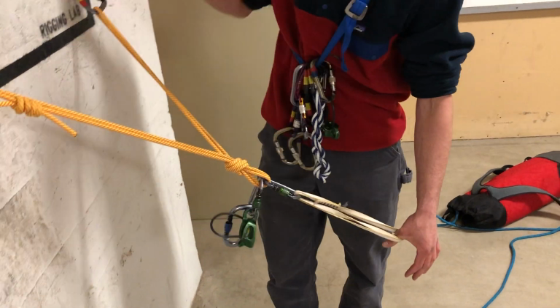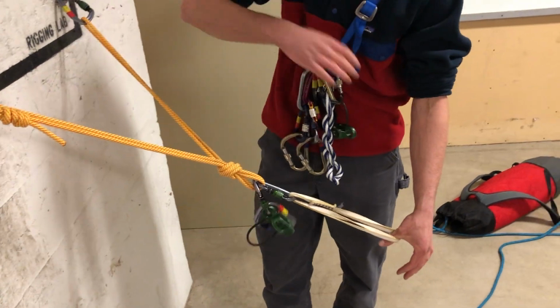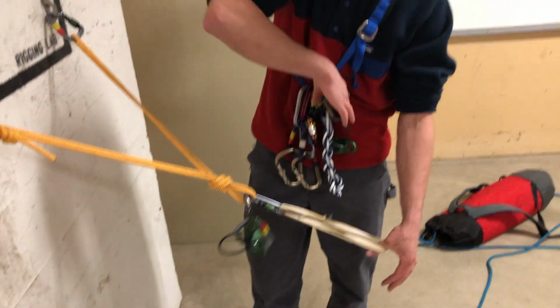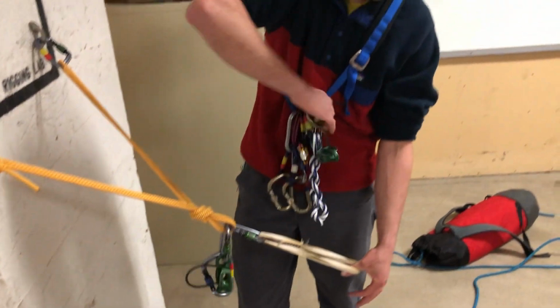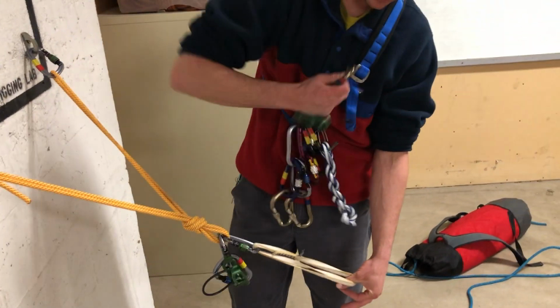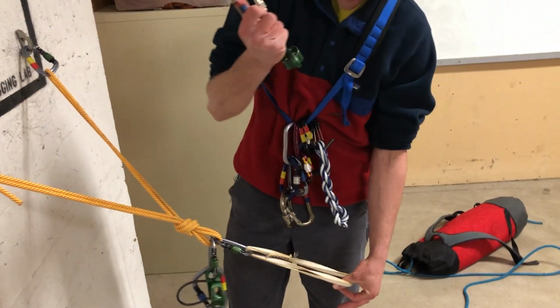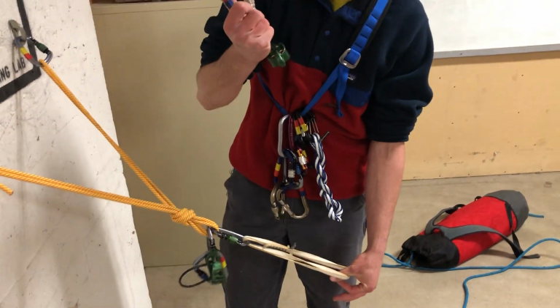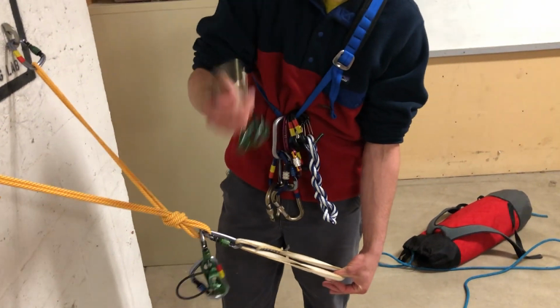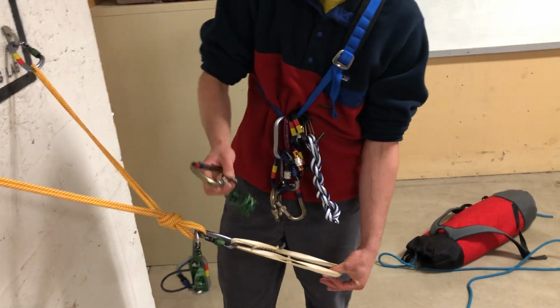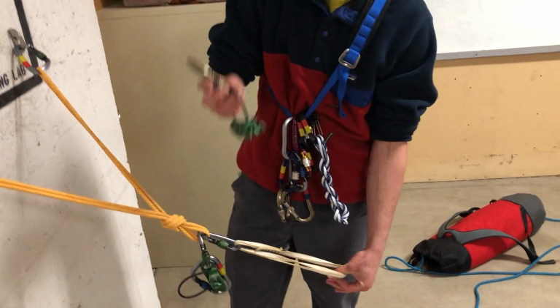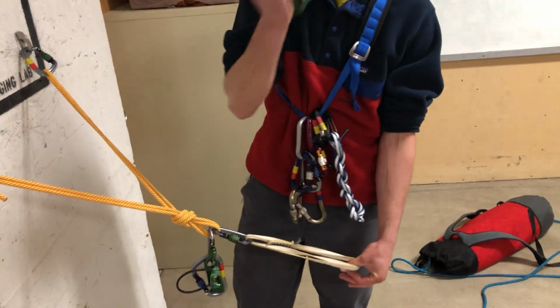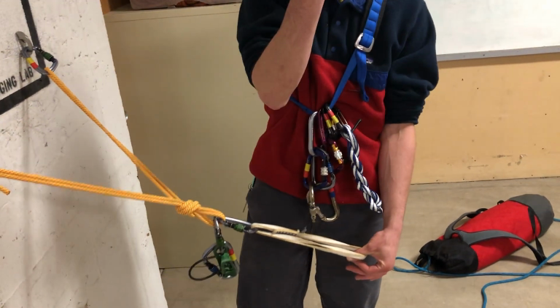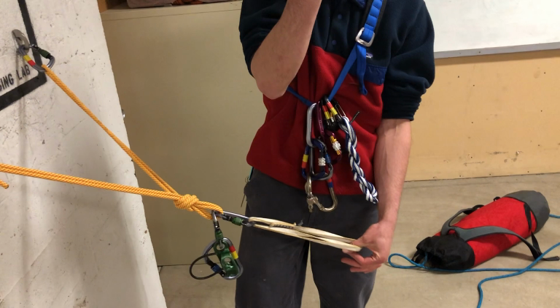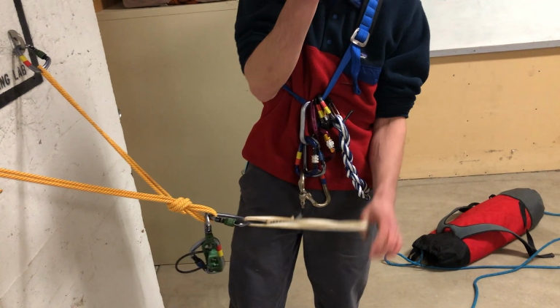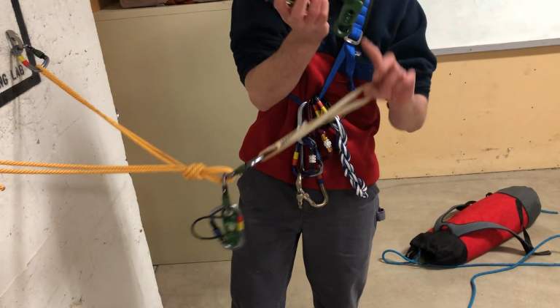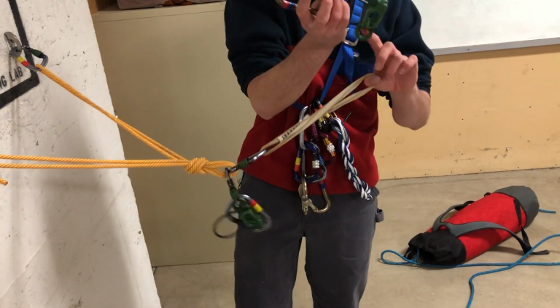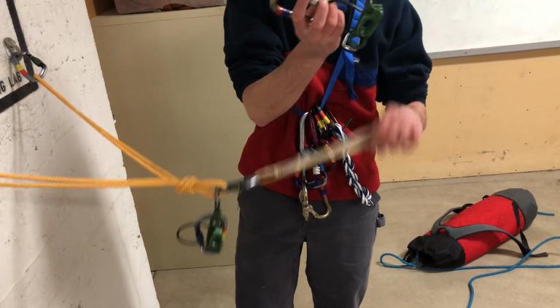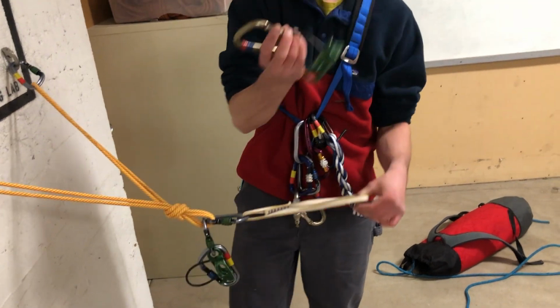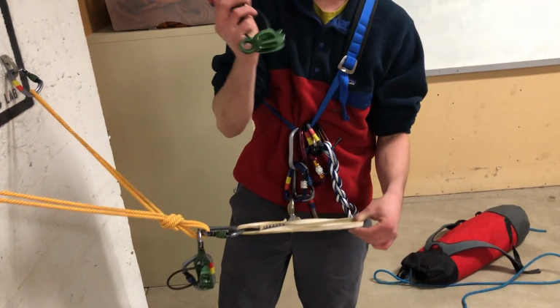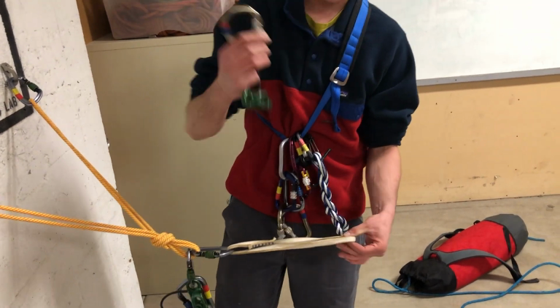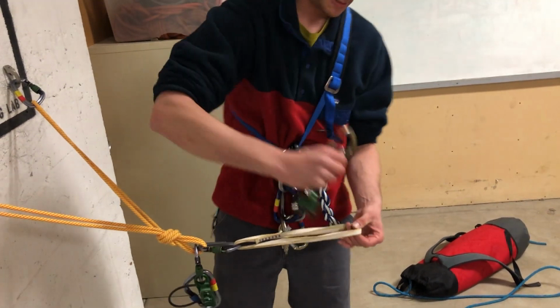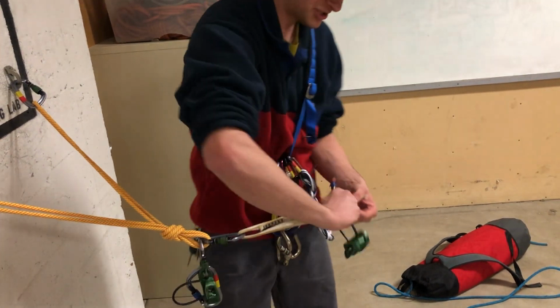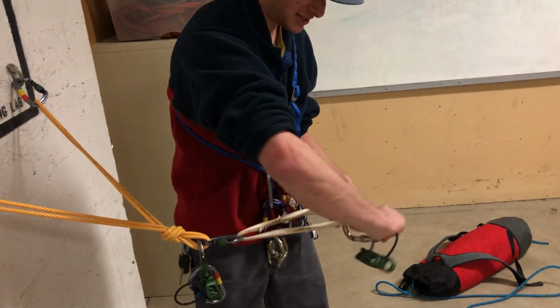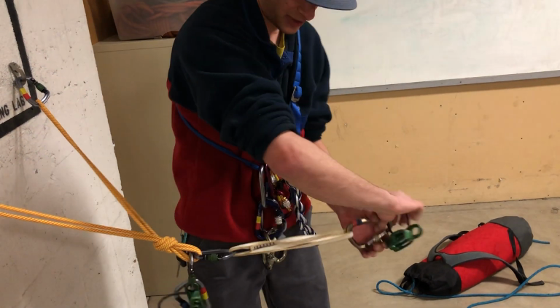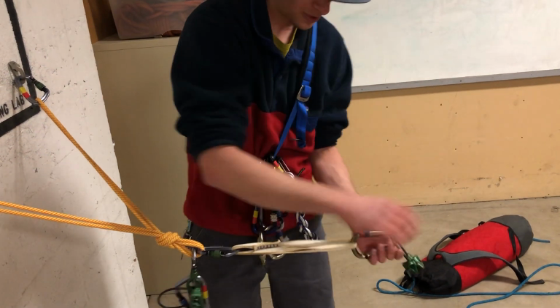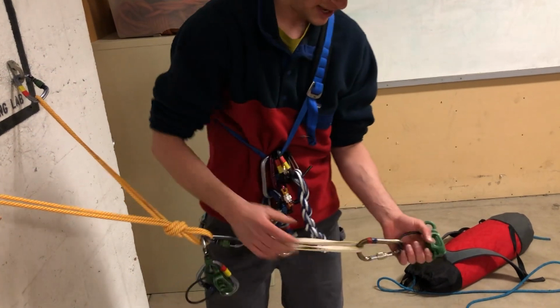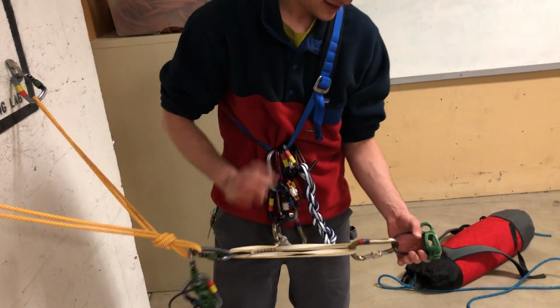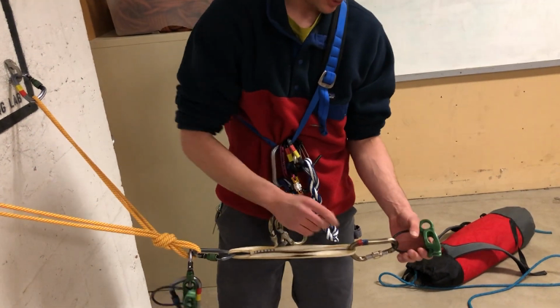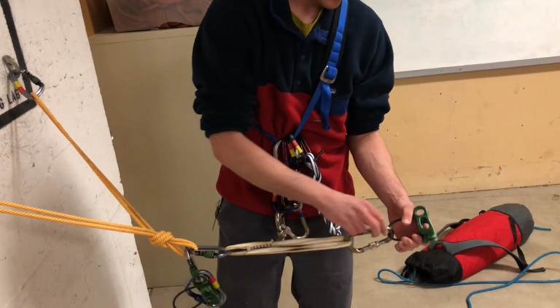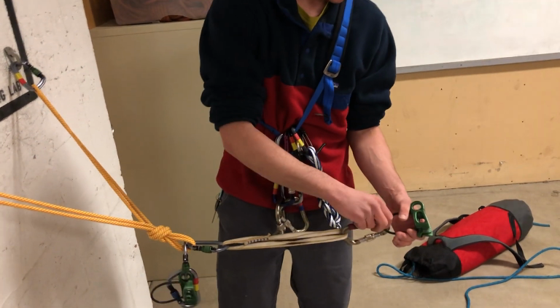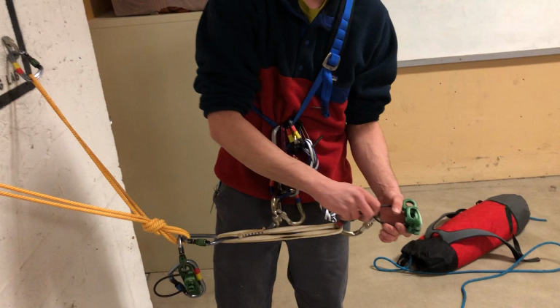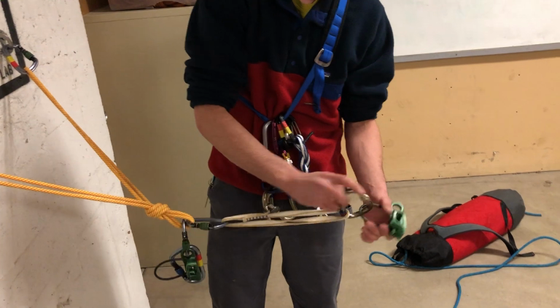Next I'm gonna take my lower plaquette. This one is not in guide mode, so we're not clipping through that steel loop. We're just gonna clip it in just like normal, like rappel mode. We'll leave that there for right now.